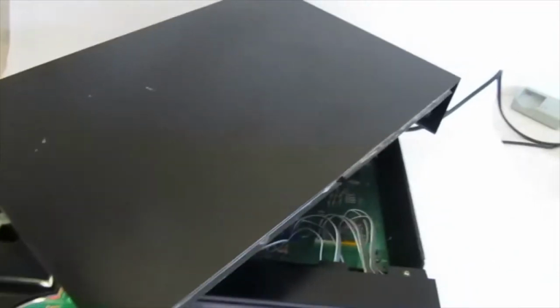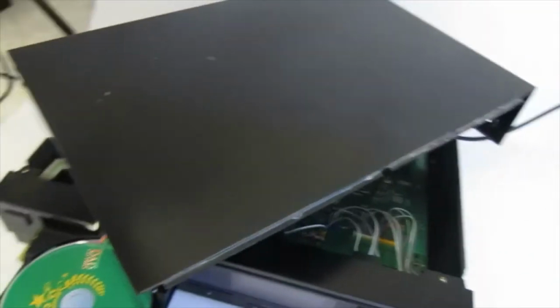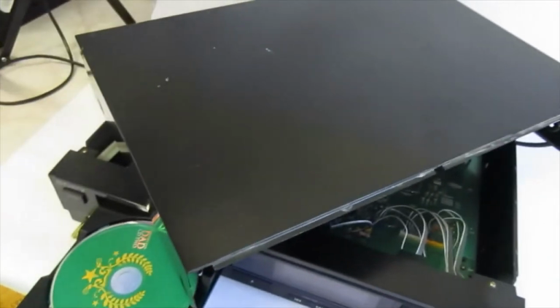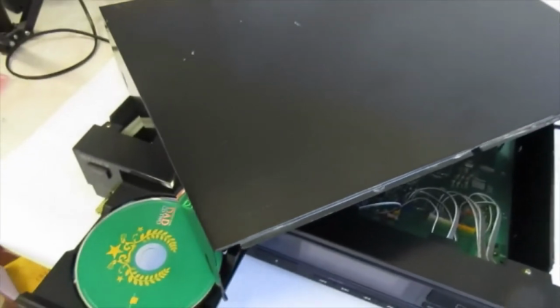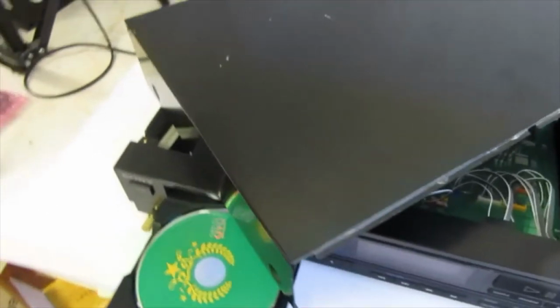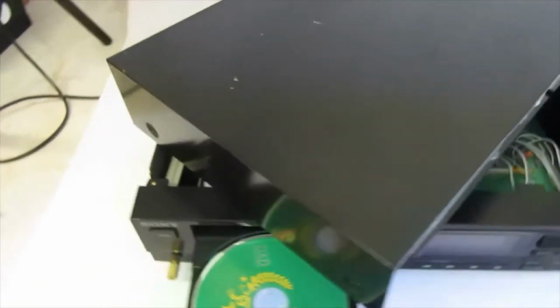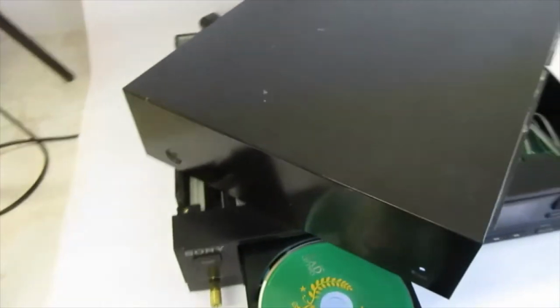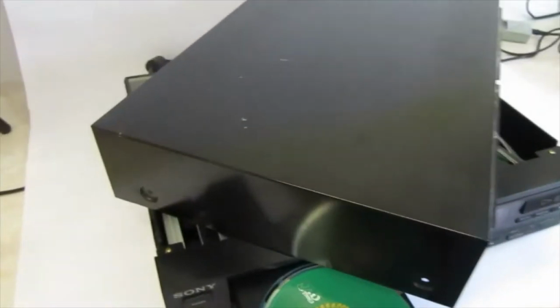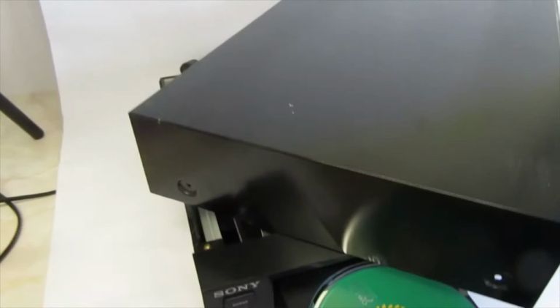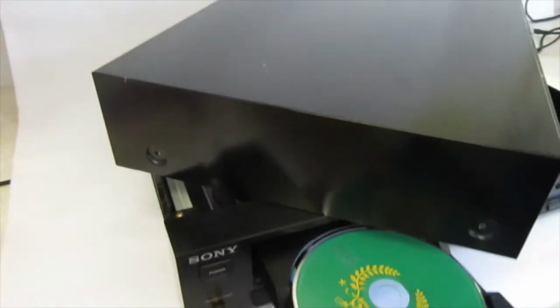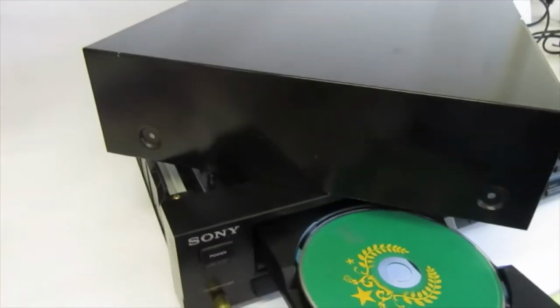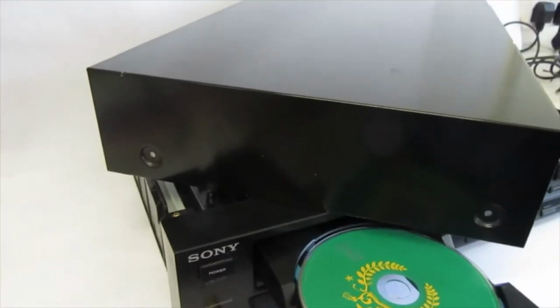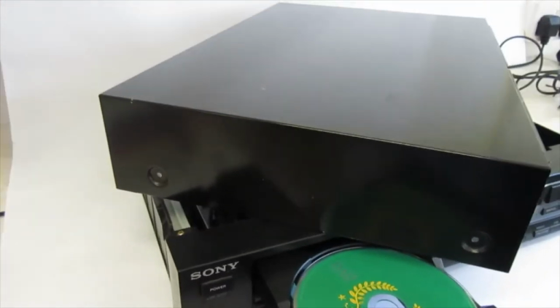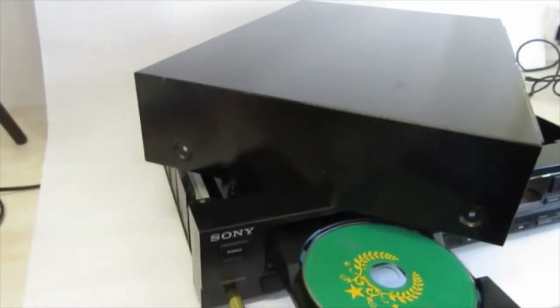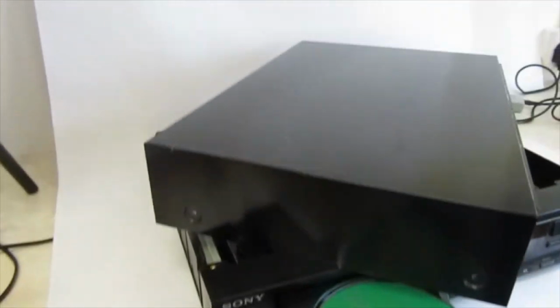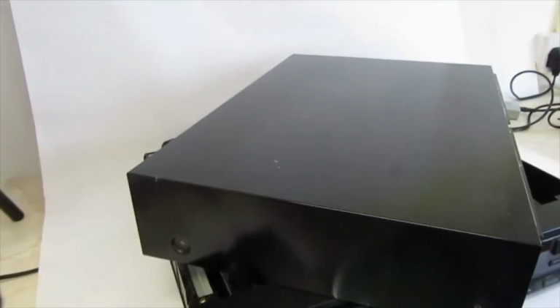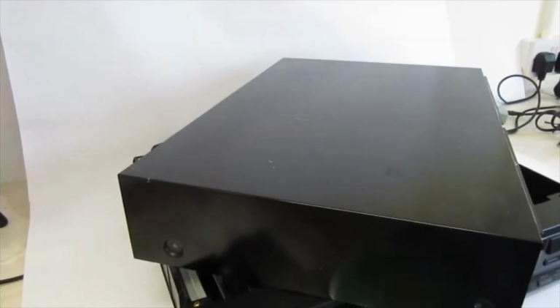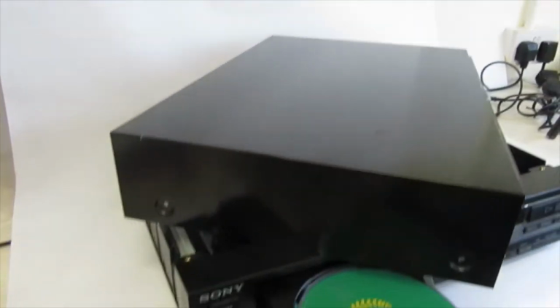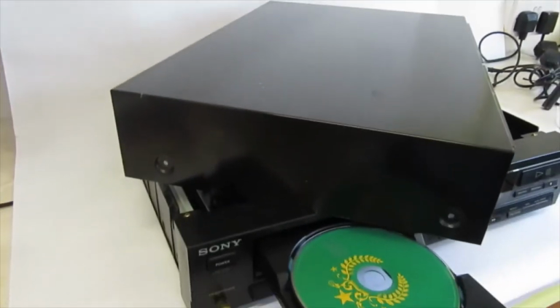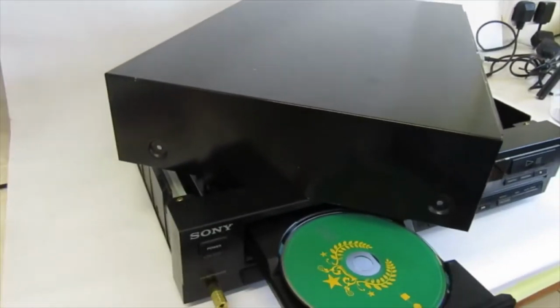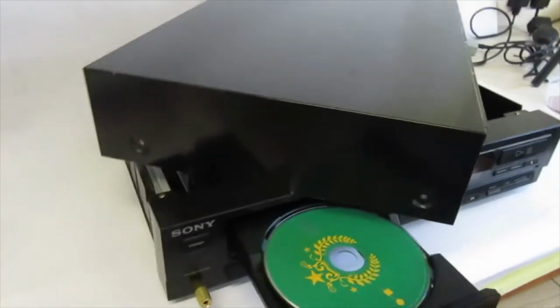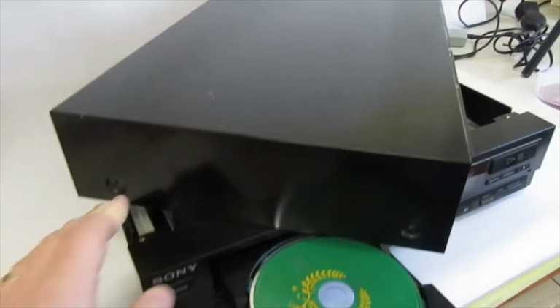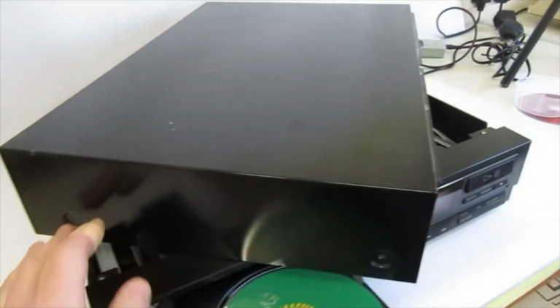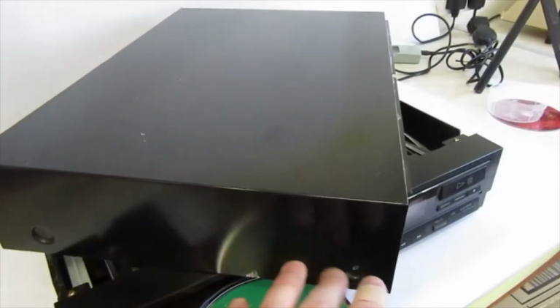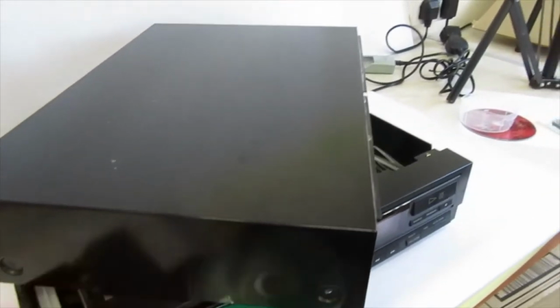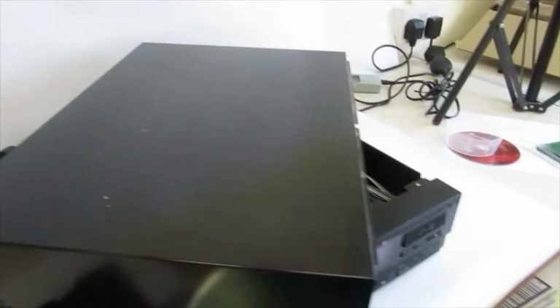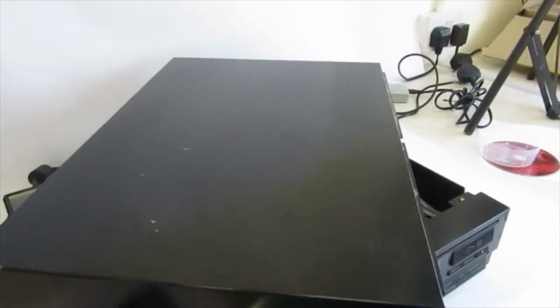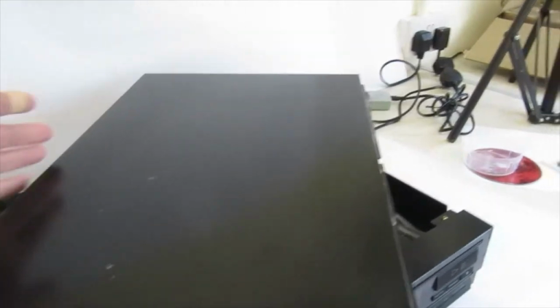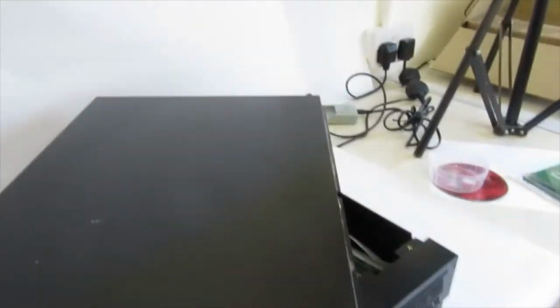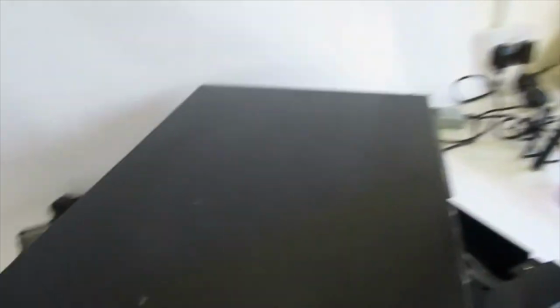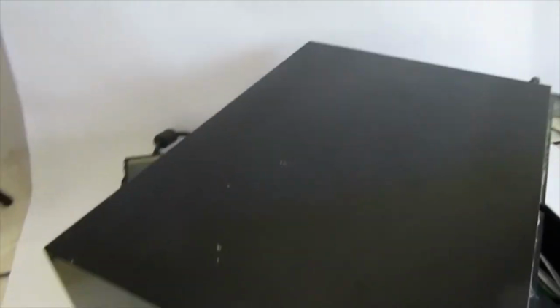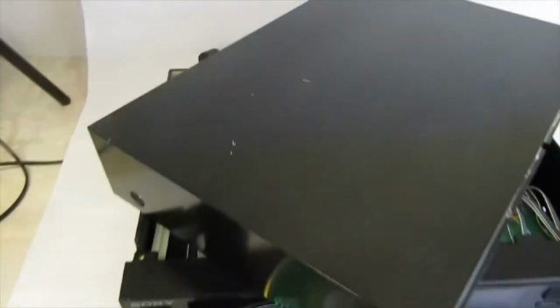I took the lid off before we started because it was too hard to do on camera, but it's super simple — two screws each side and one at the back, and it just slides right out.